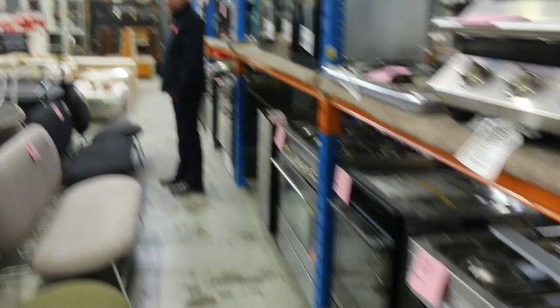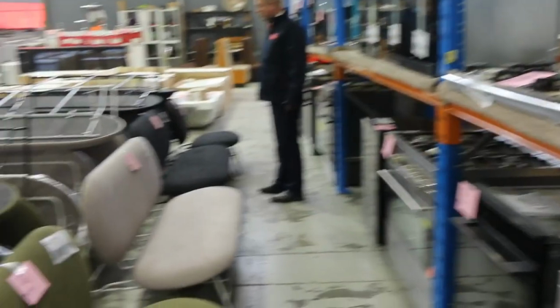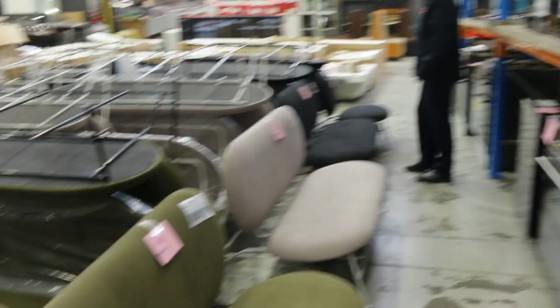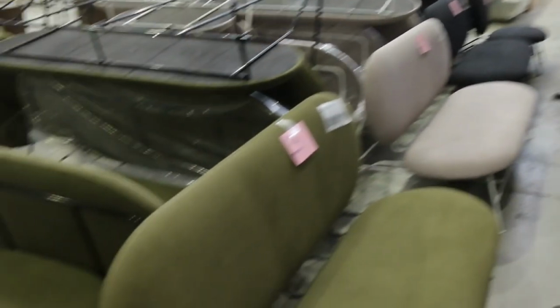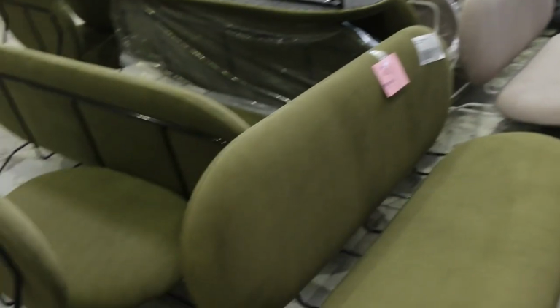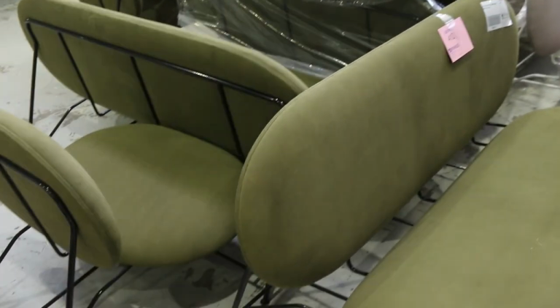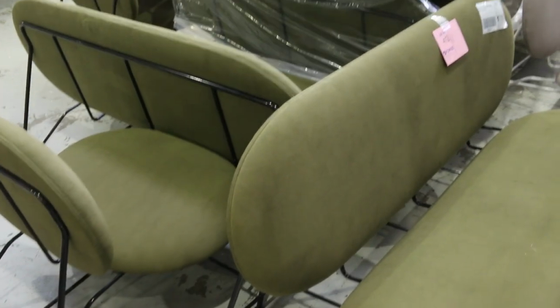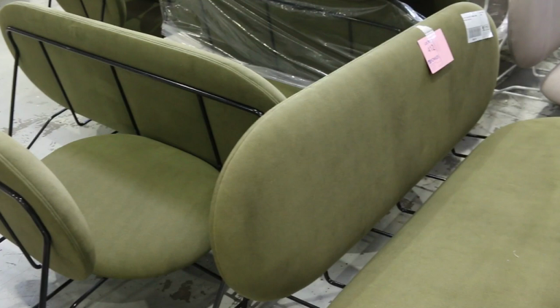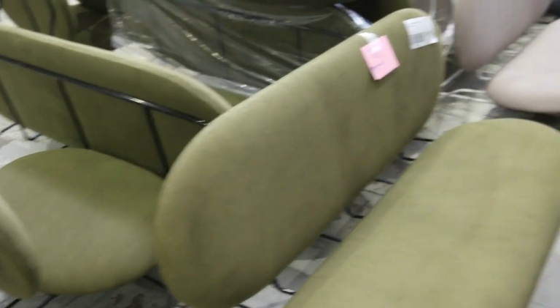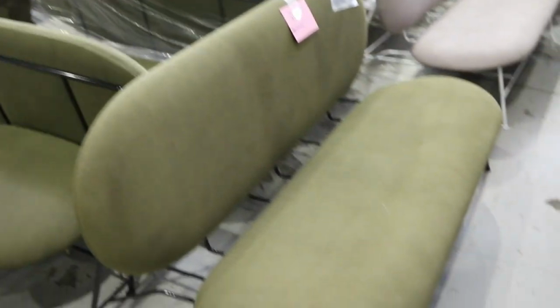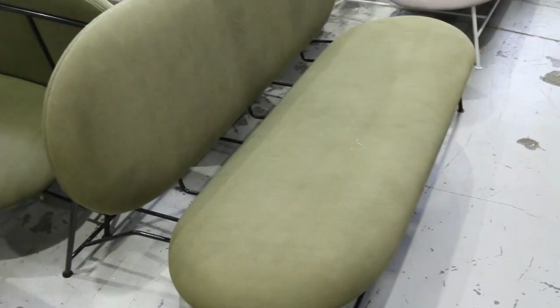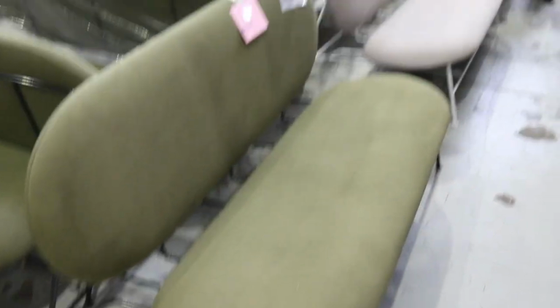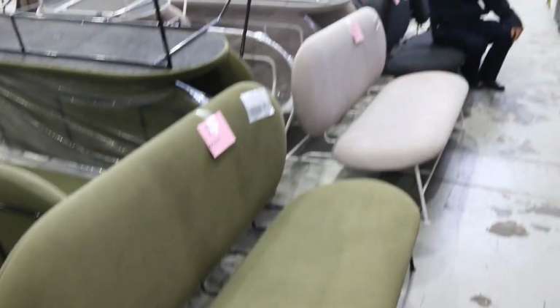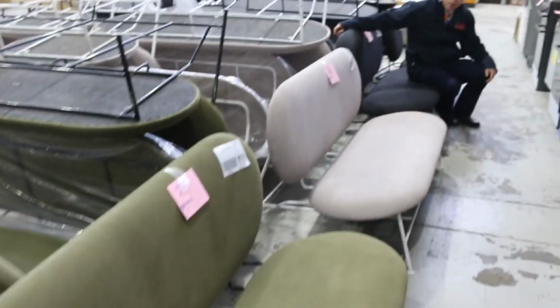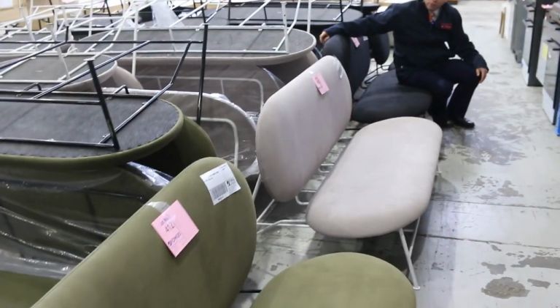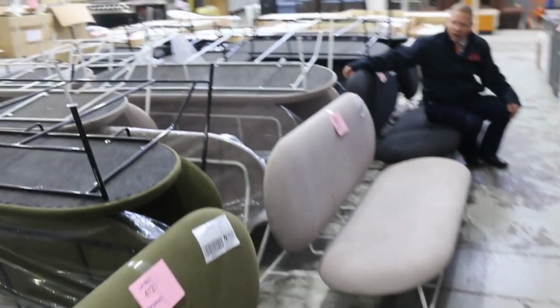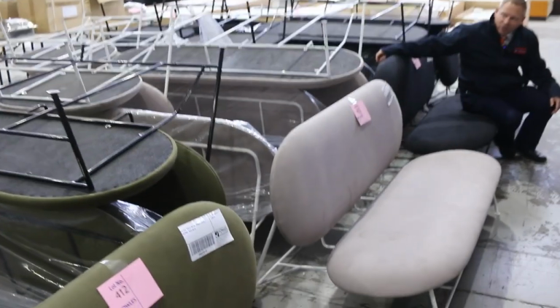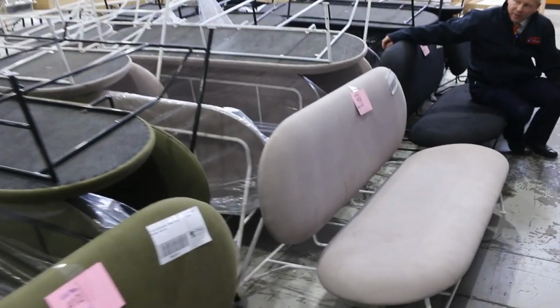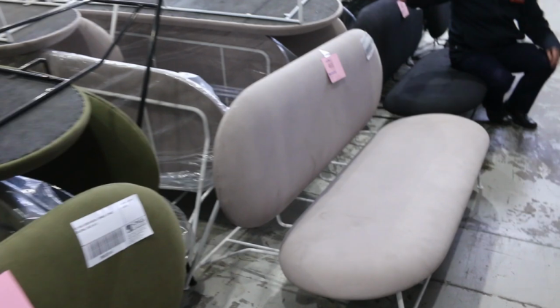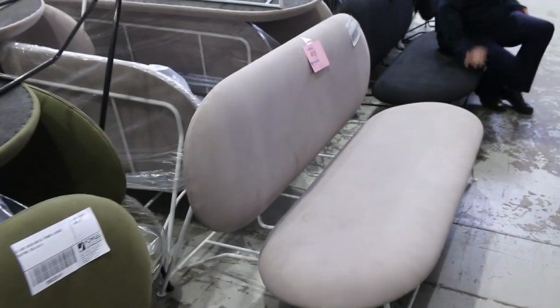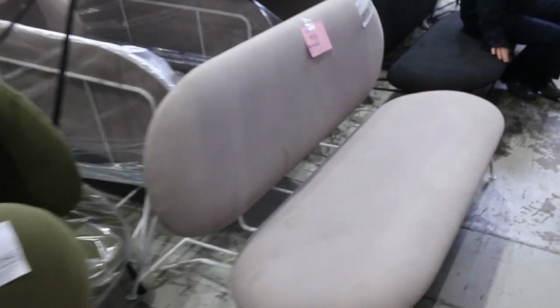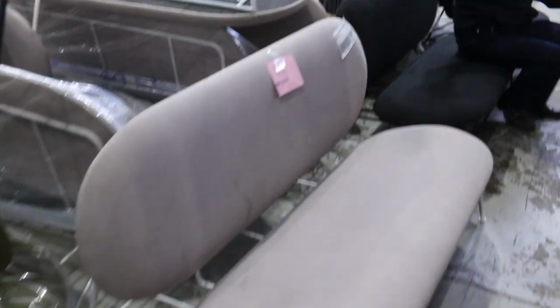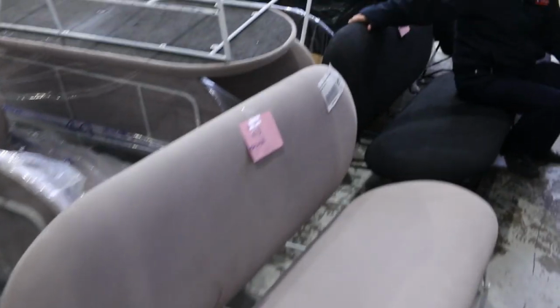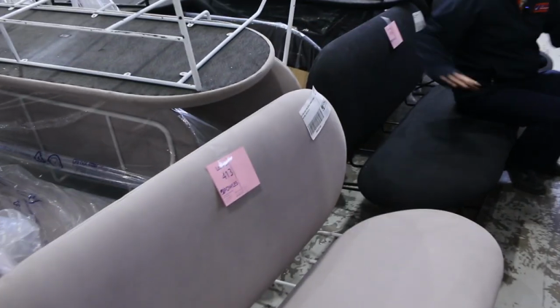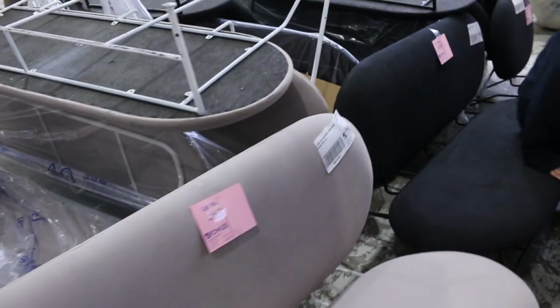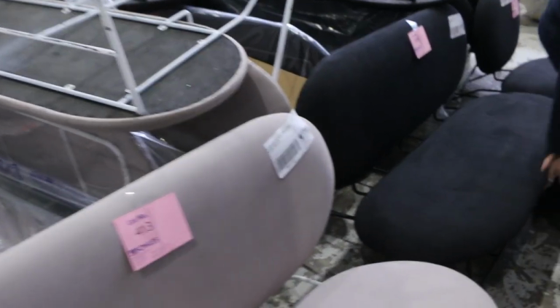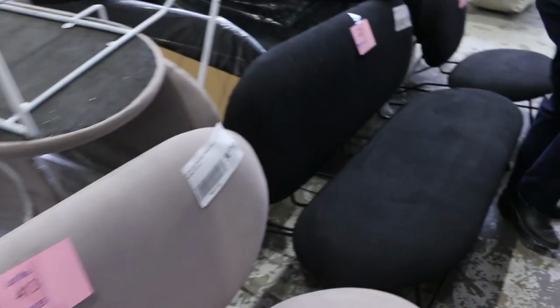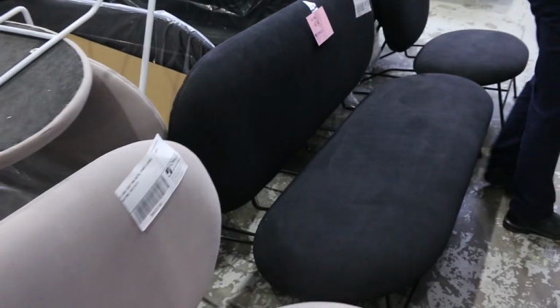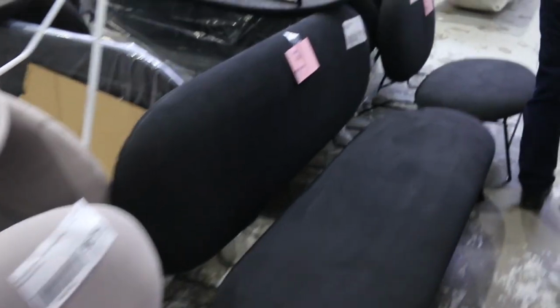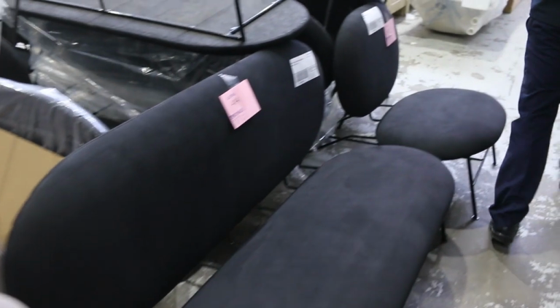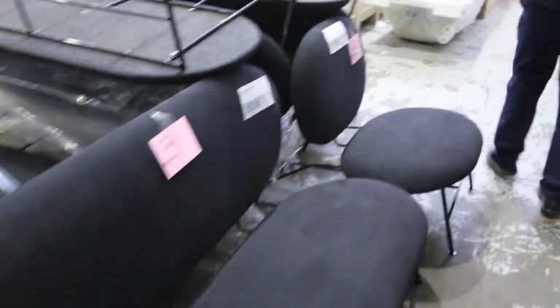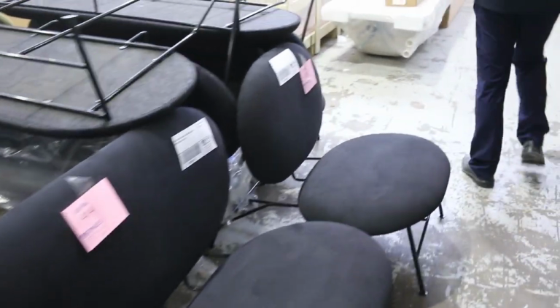It is worth stopping and having a look at these metal-framed lounge seating — olive, light pink, black — all unreserved of course. This looks like a big quantity of all of that, so that's really nice as well.